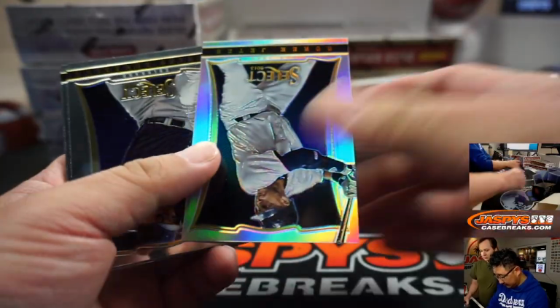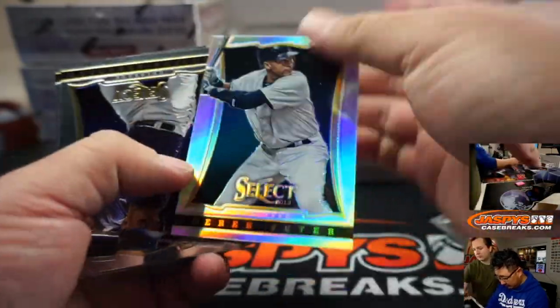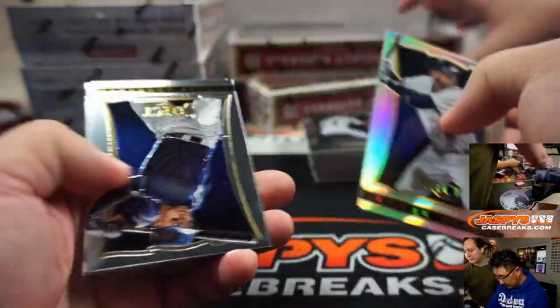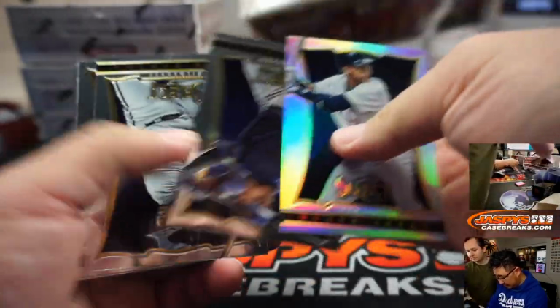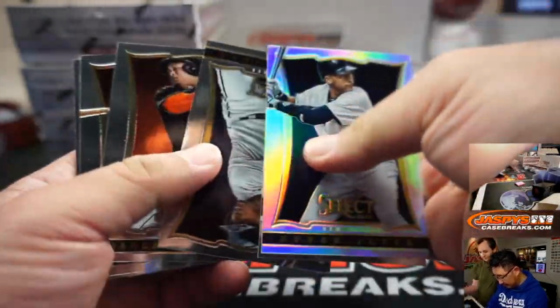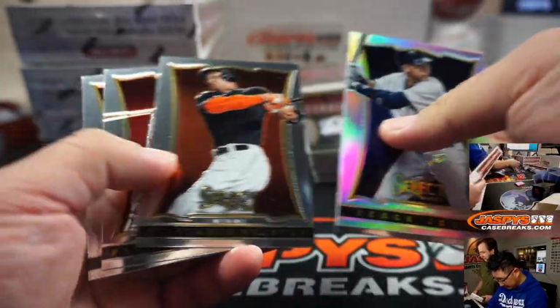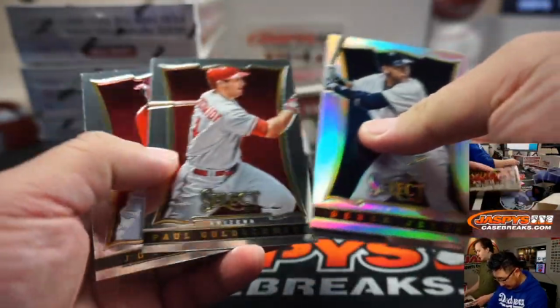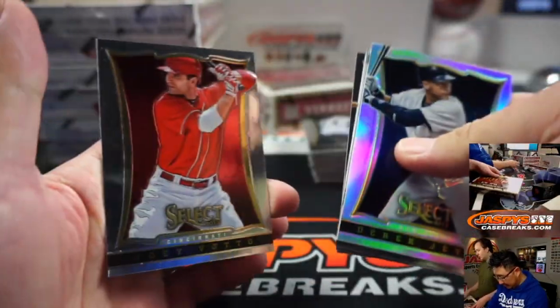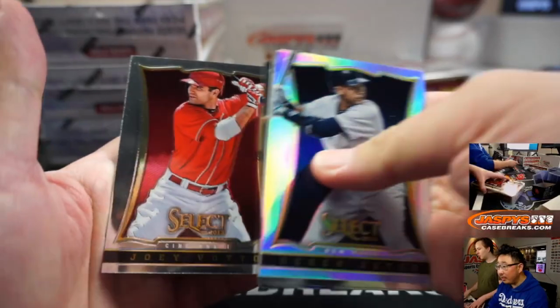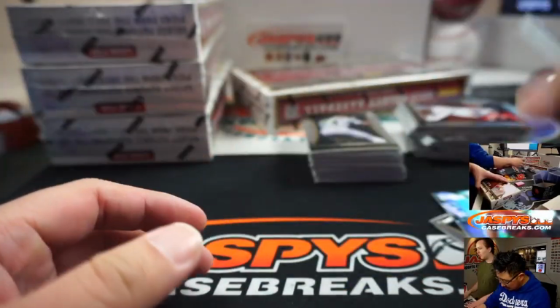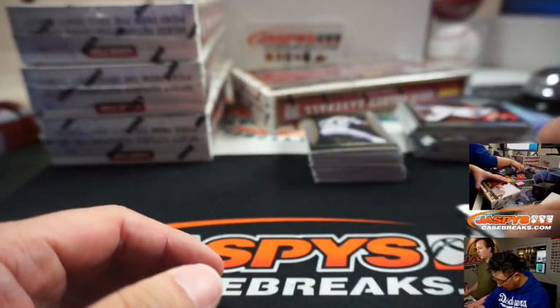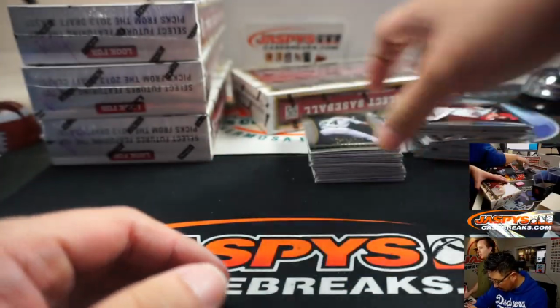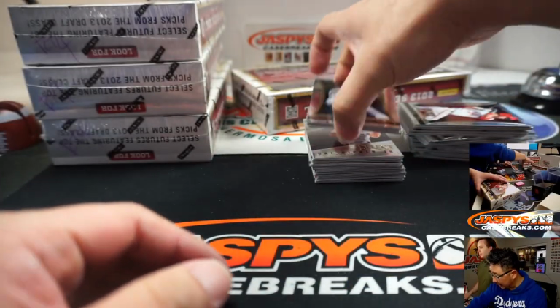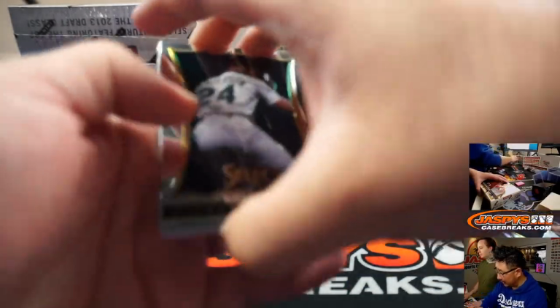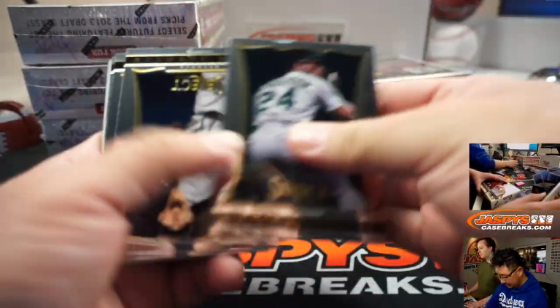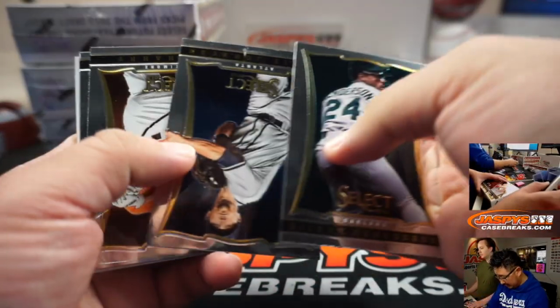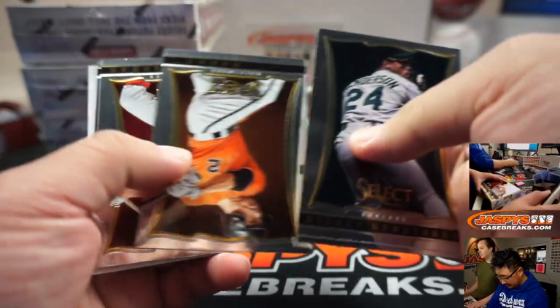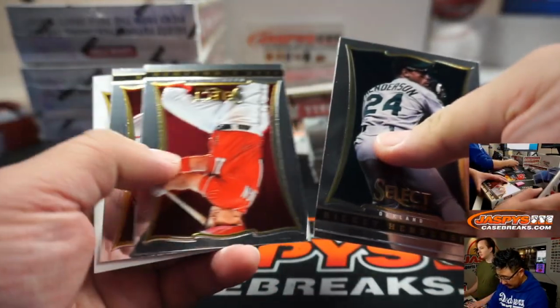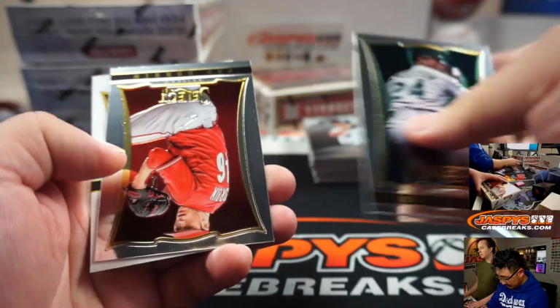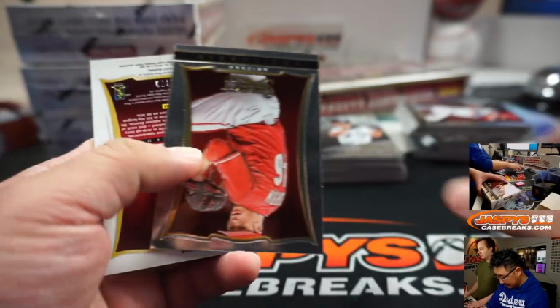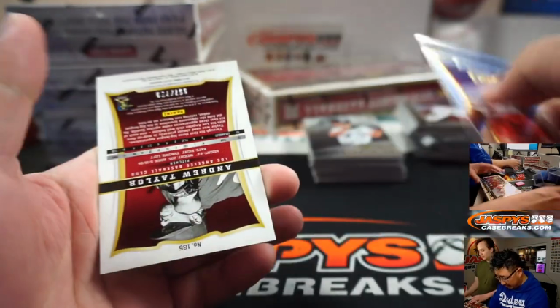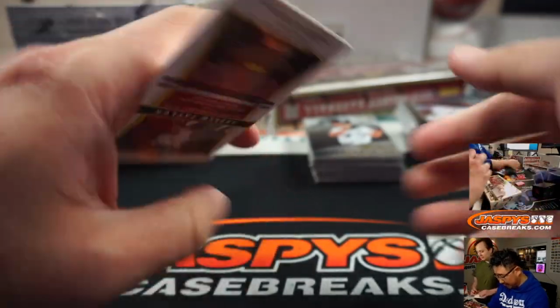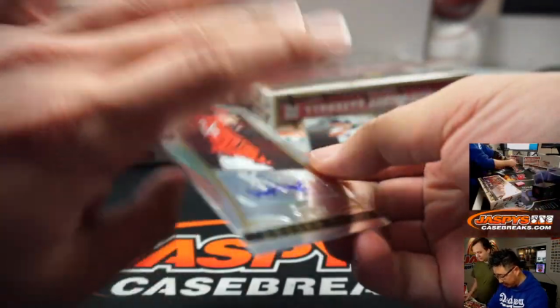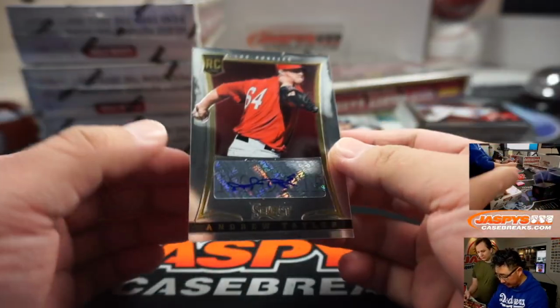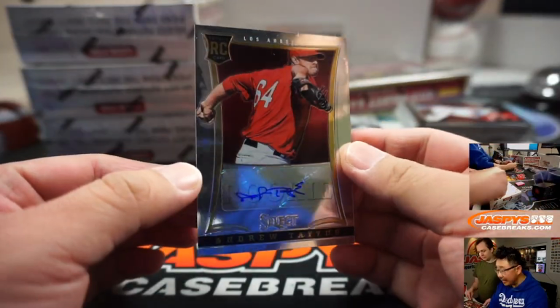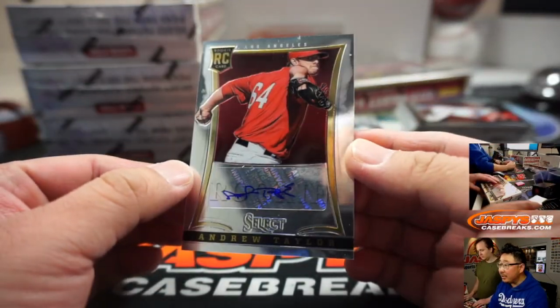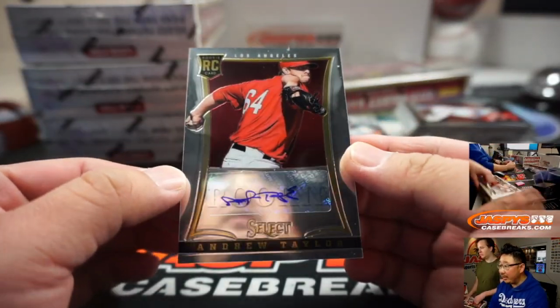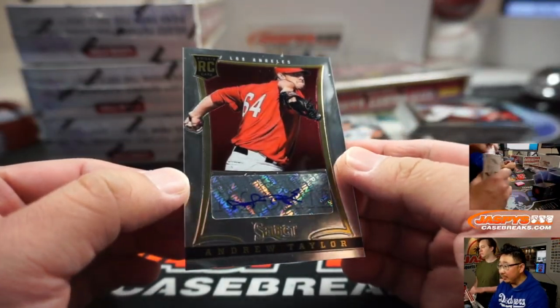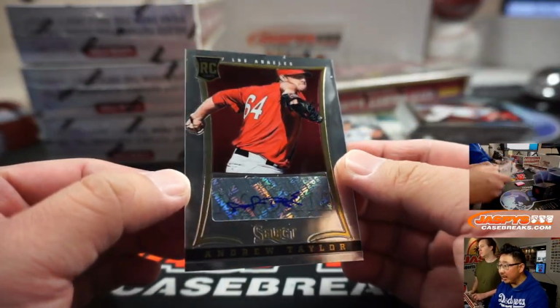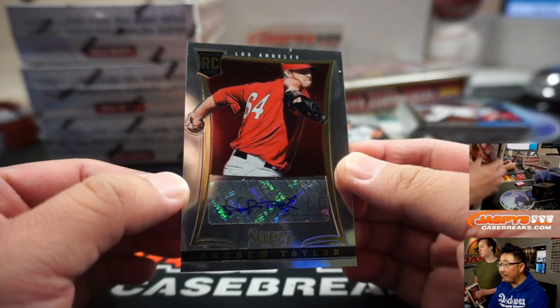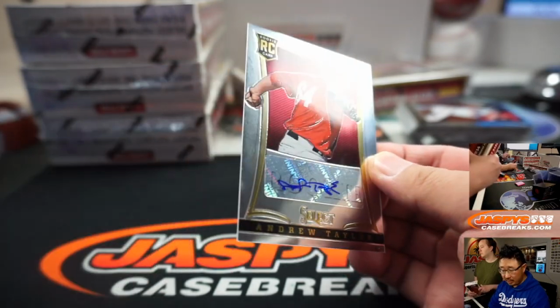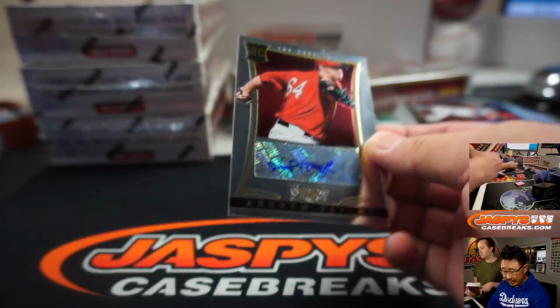We've got Derek Jeter. And we've got Andrew Taylor — rookie autograph for the Angels.